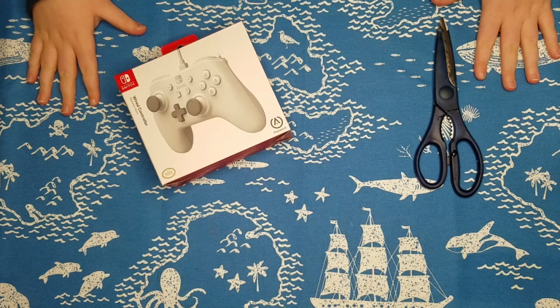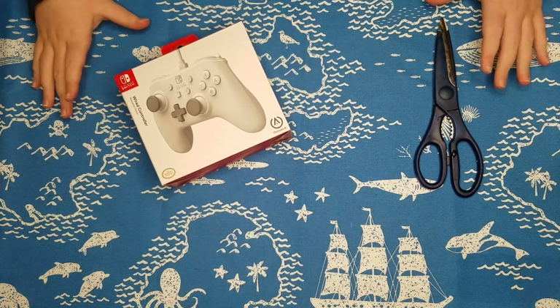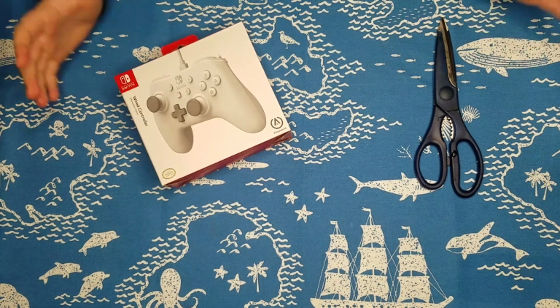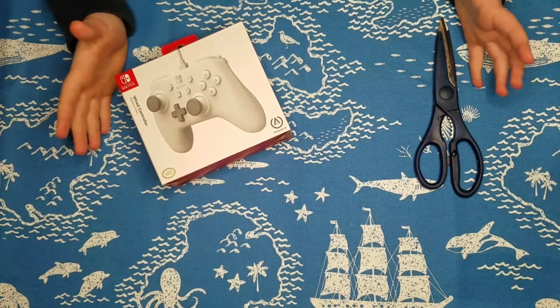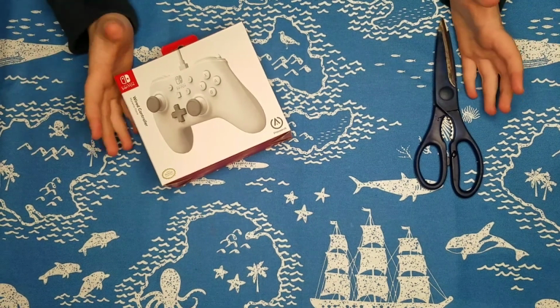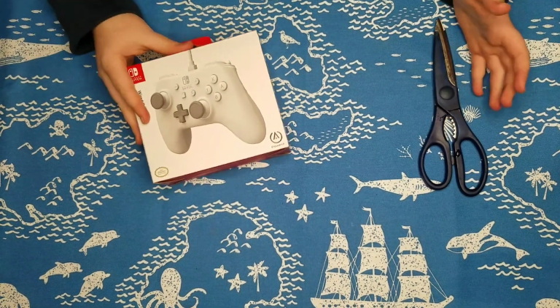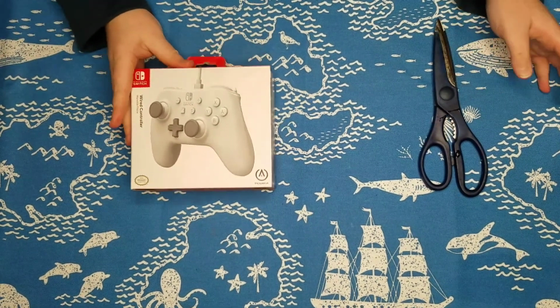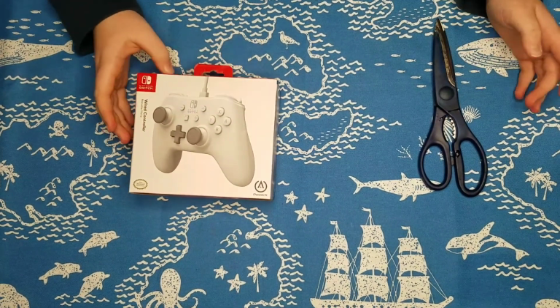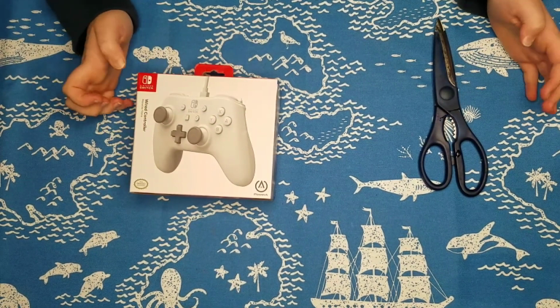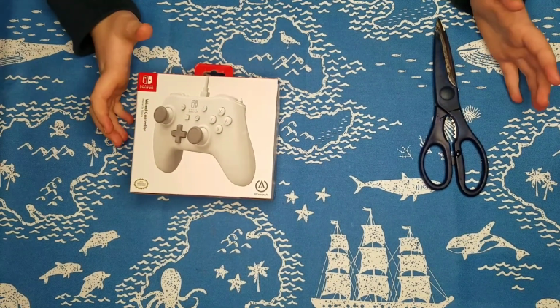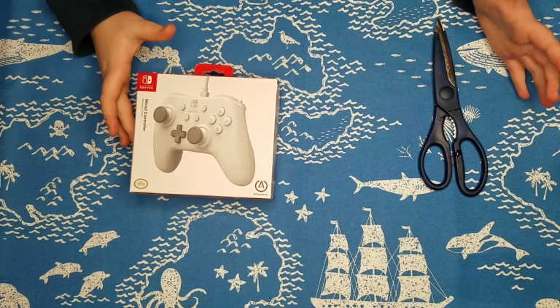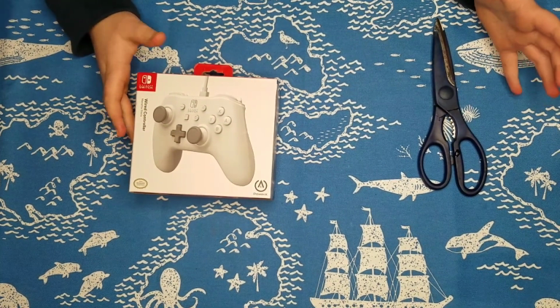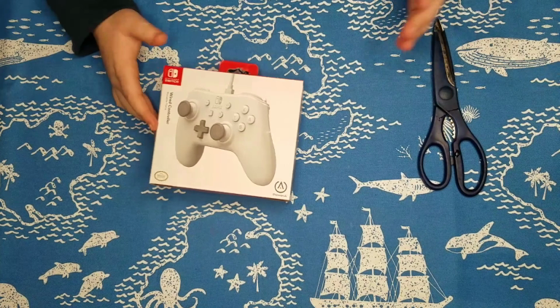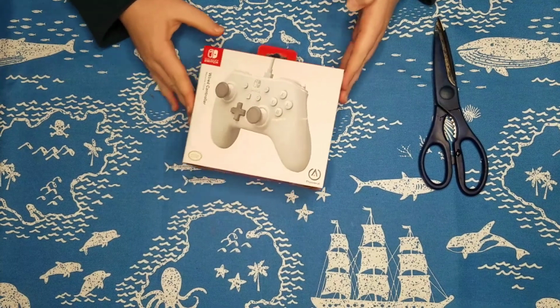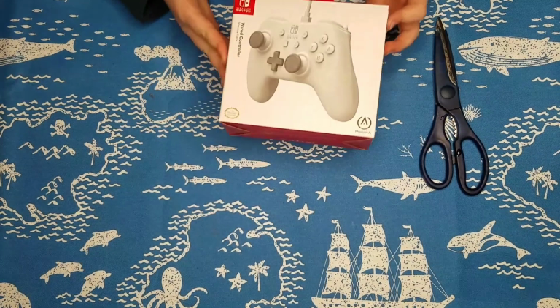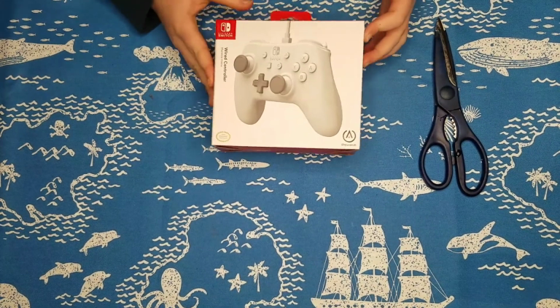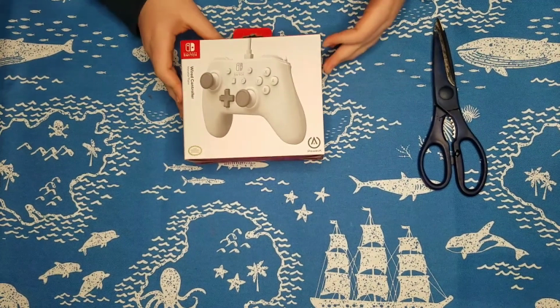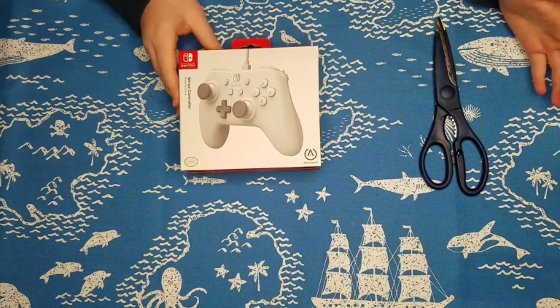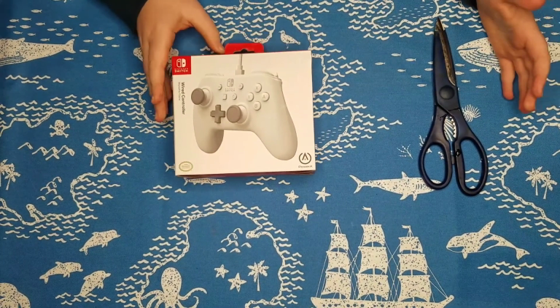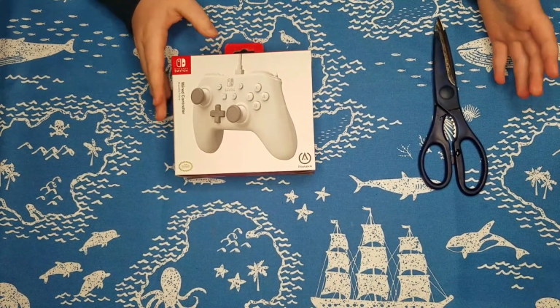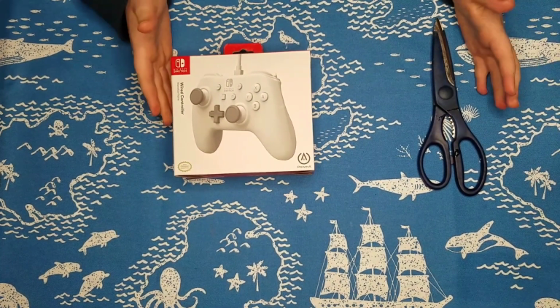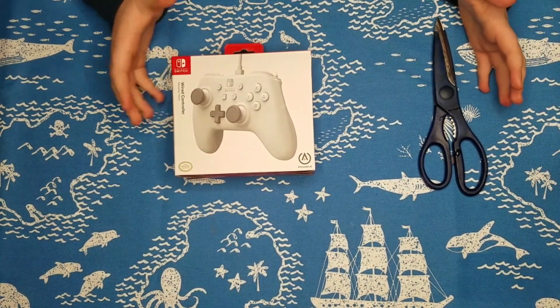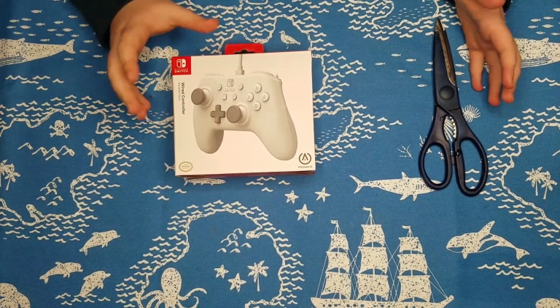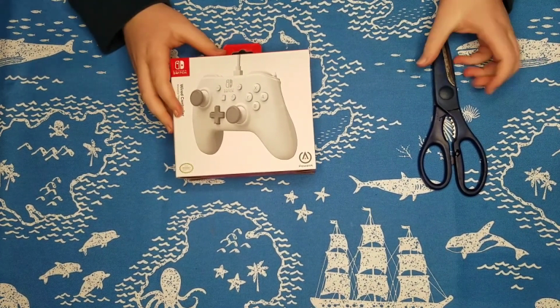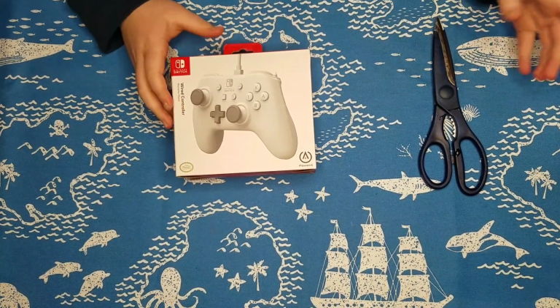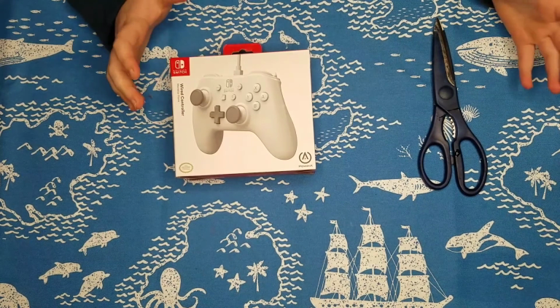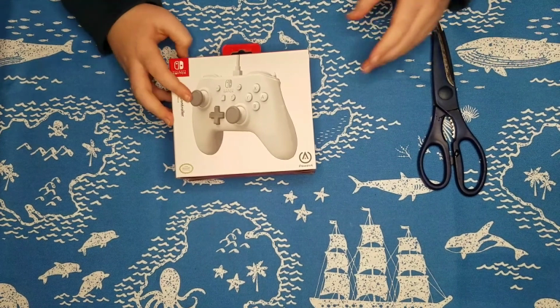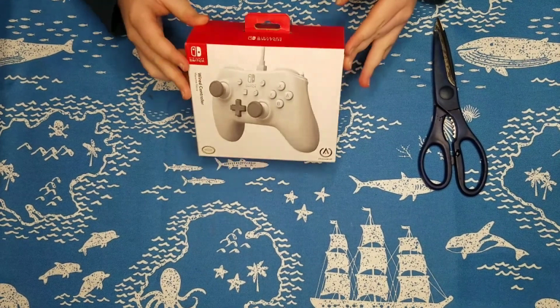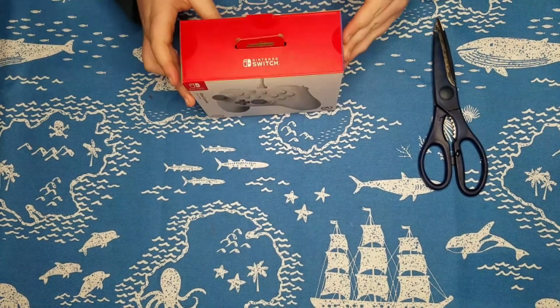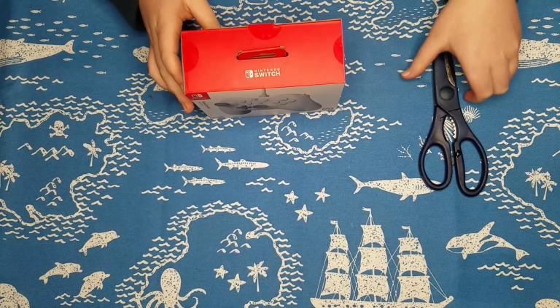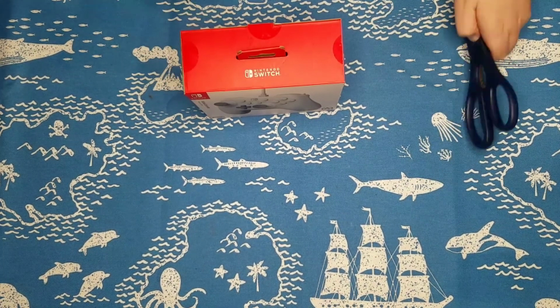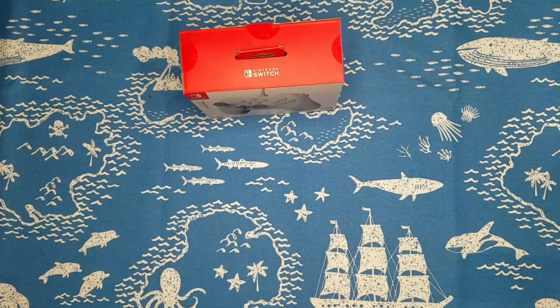What's up guys? STM Cinder here and today I got a new controller. So we will be unboxing it. We have the controller here and we have some scissors, so let's get started unboxing it.